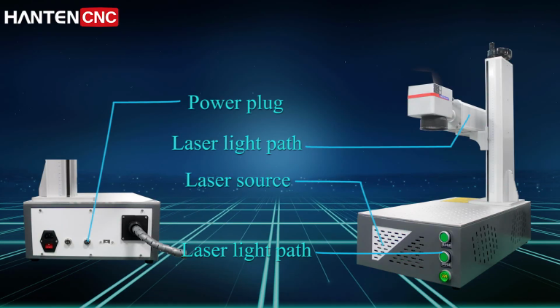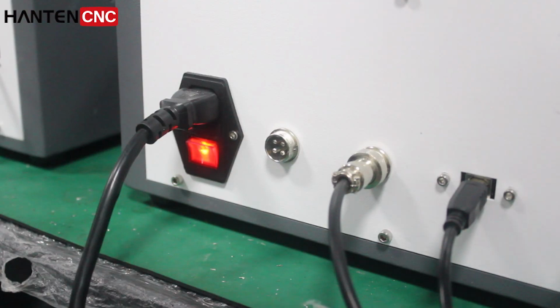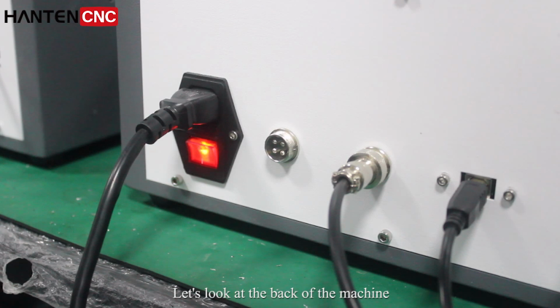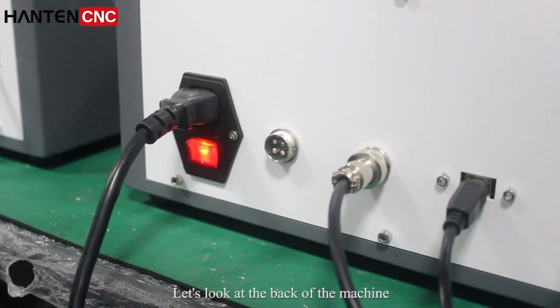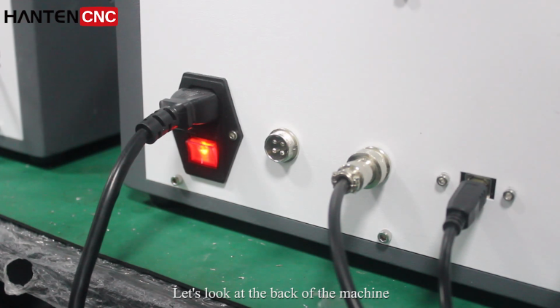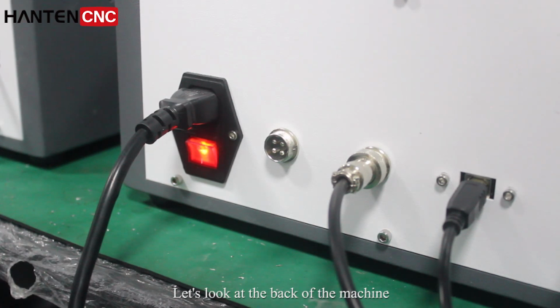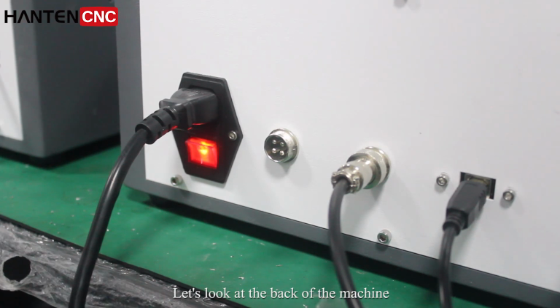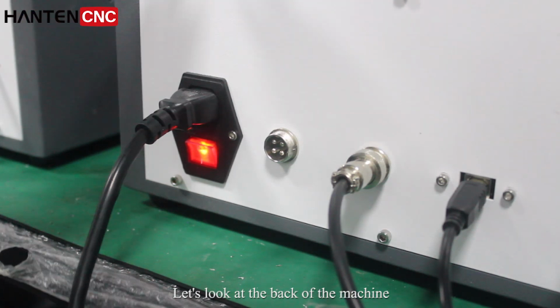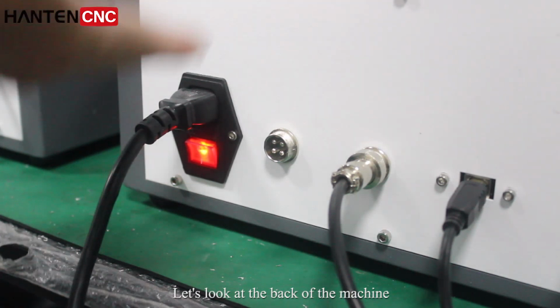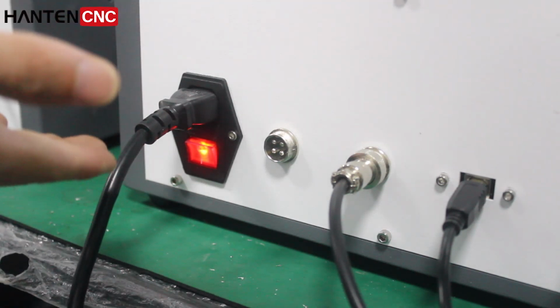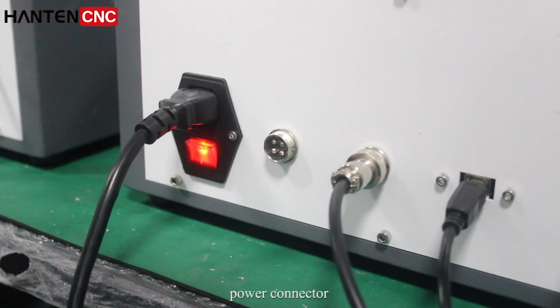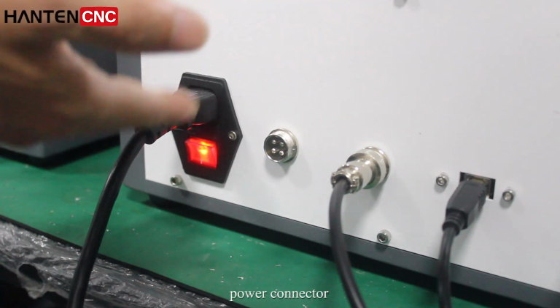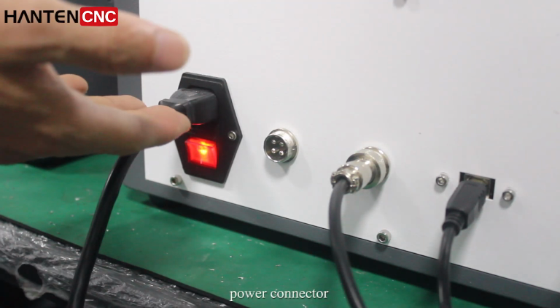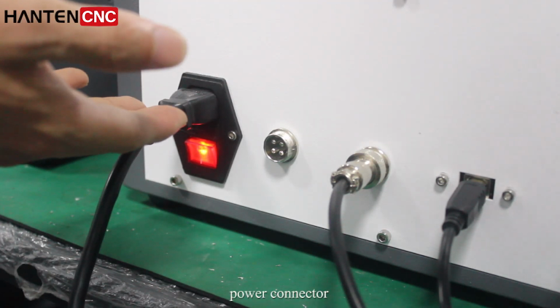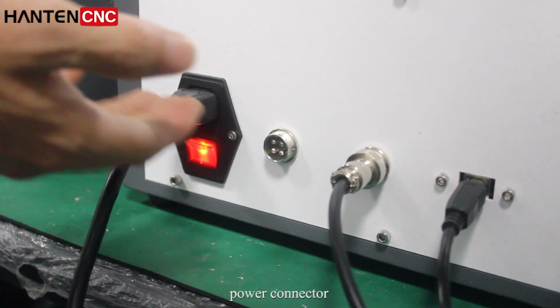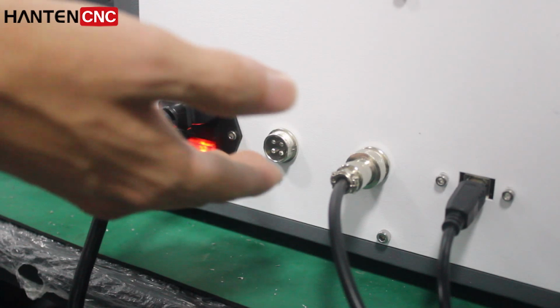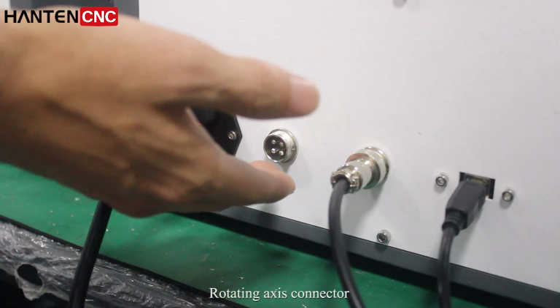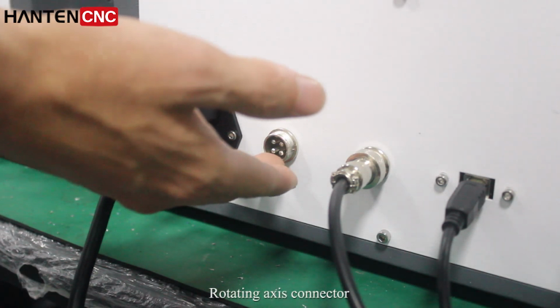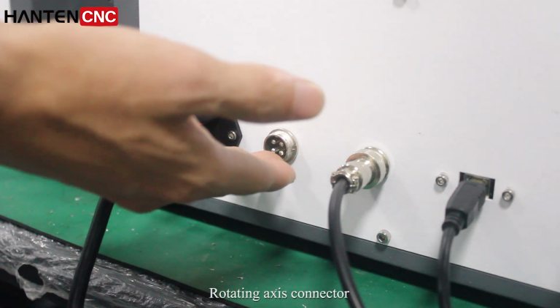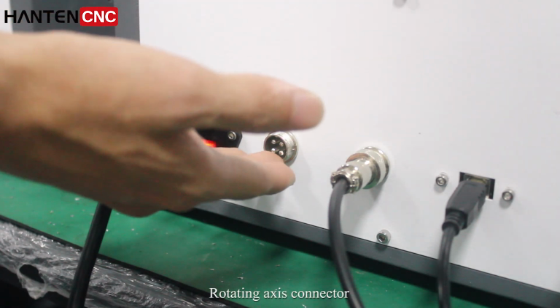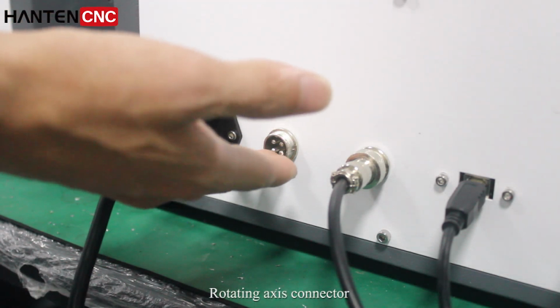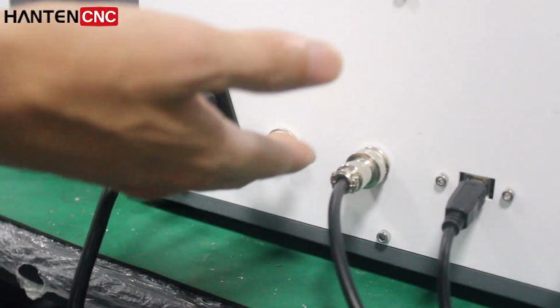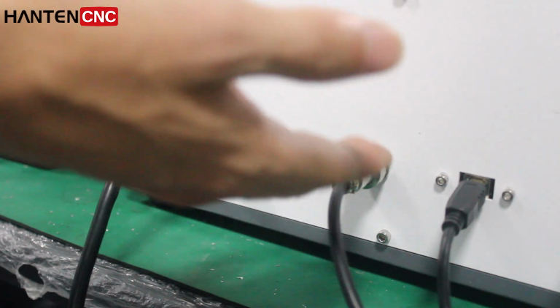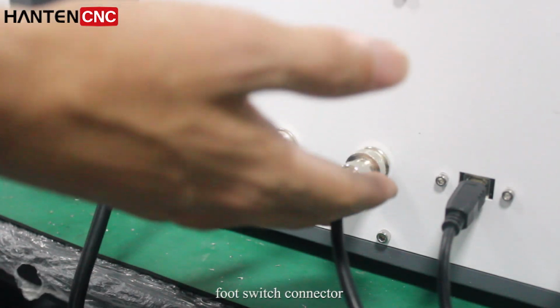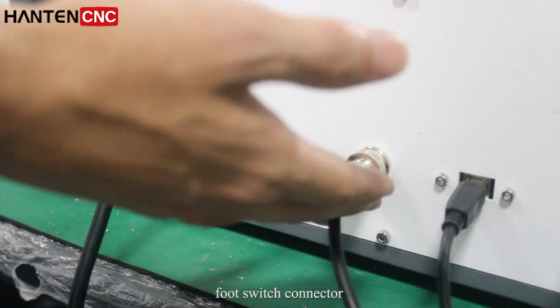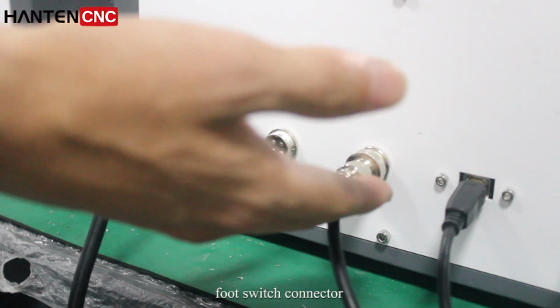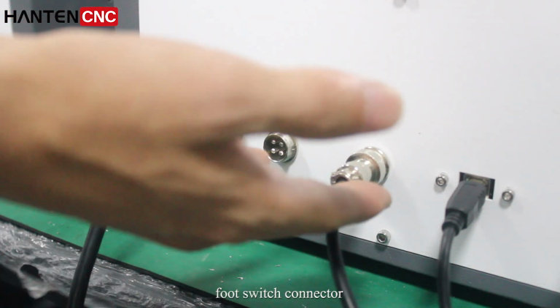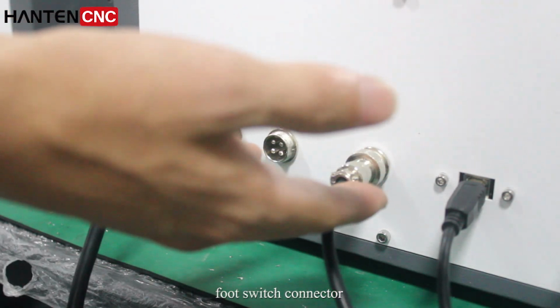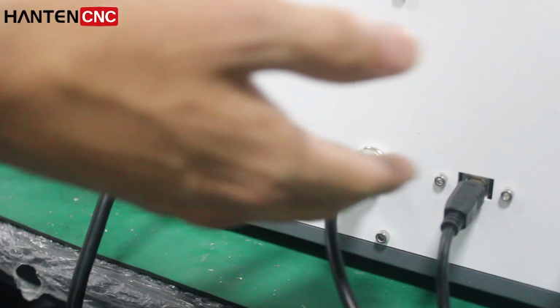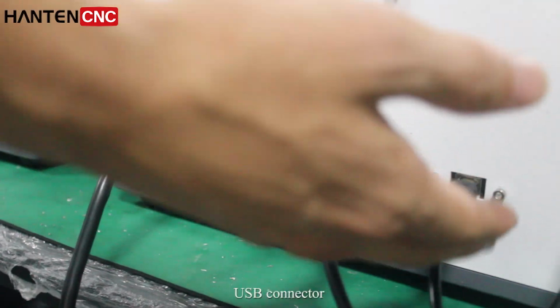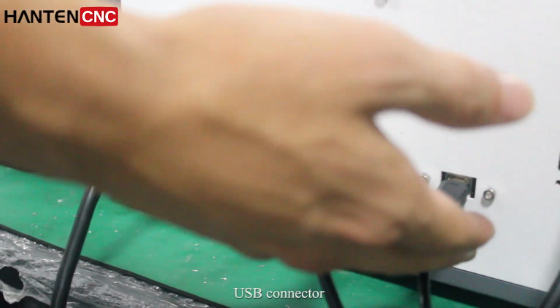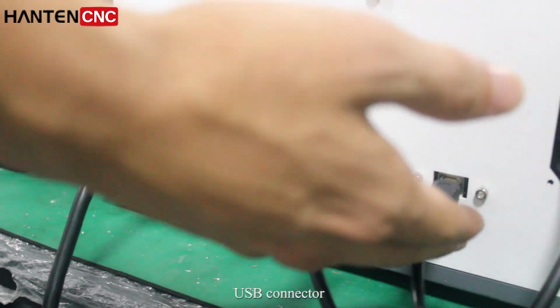Let's look at the back of the machine. There is the power connector, rotary axis connector, fold switch connector, and USB connector.